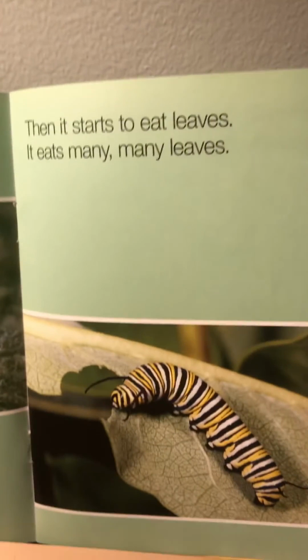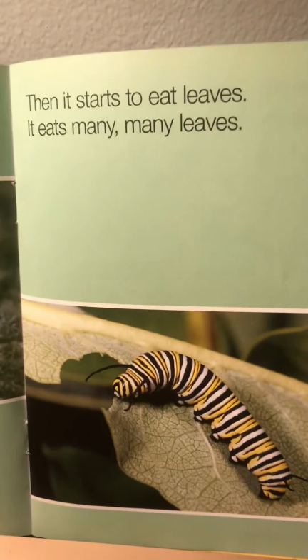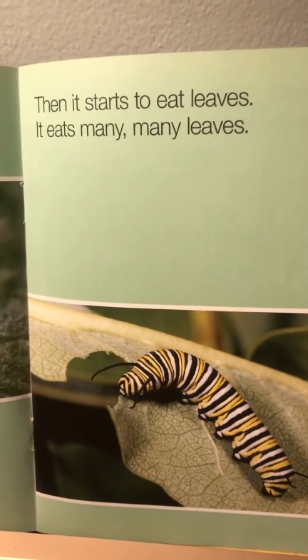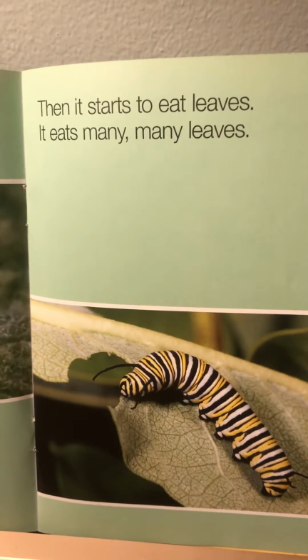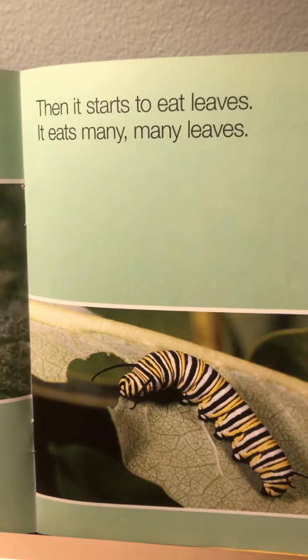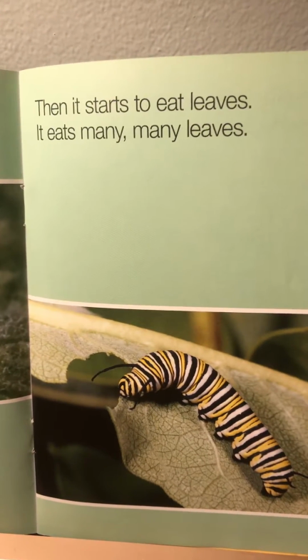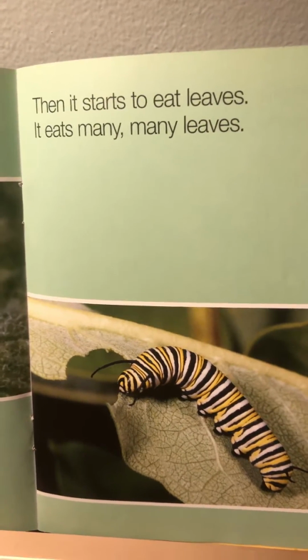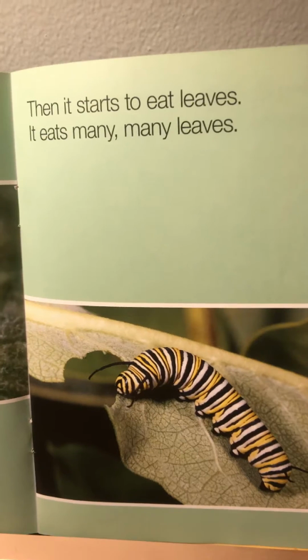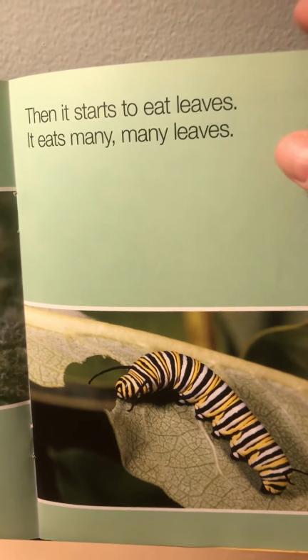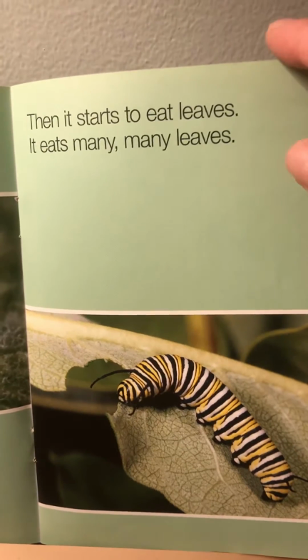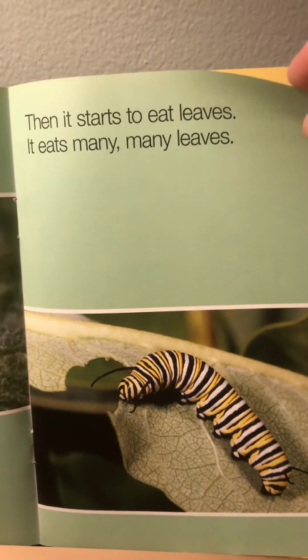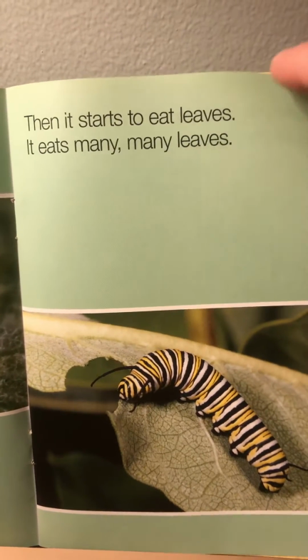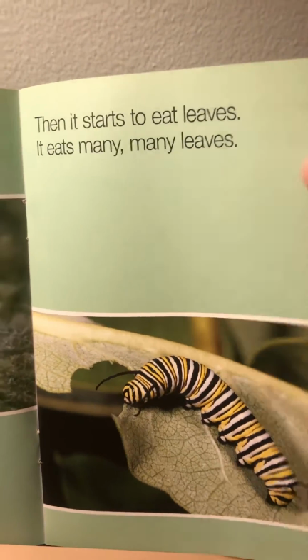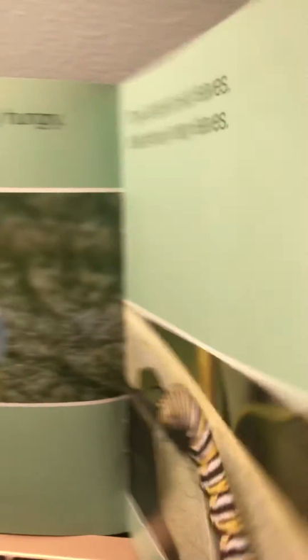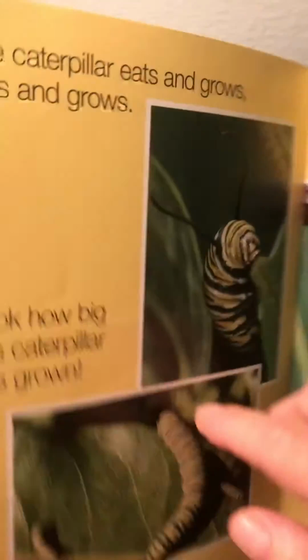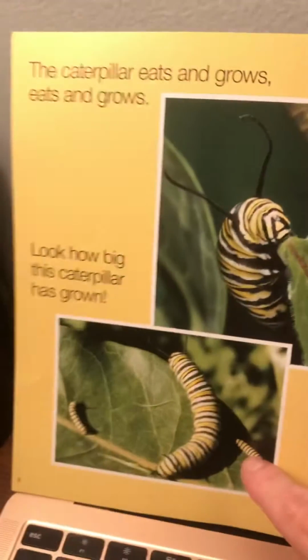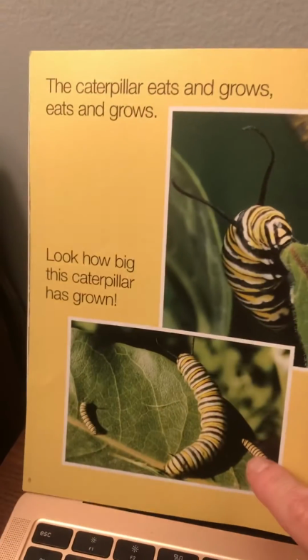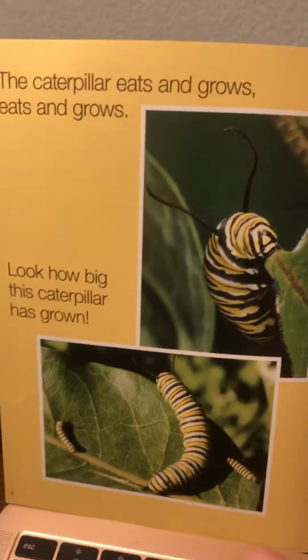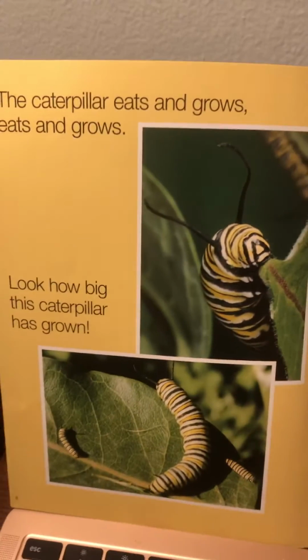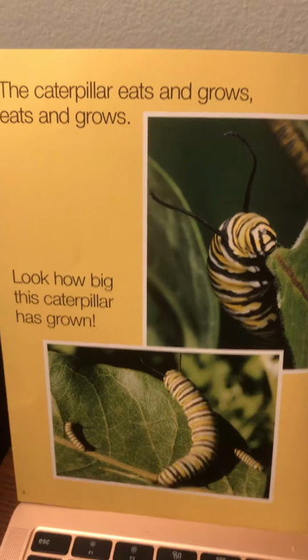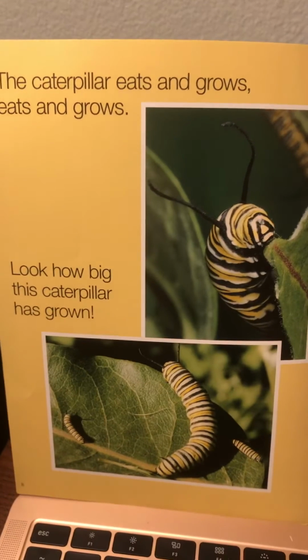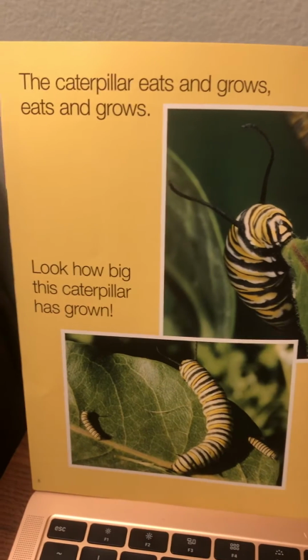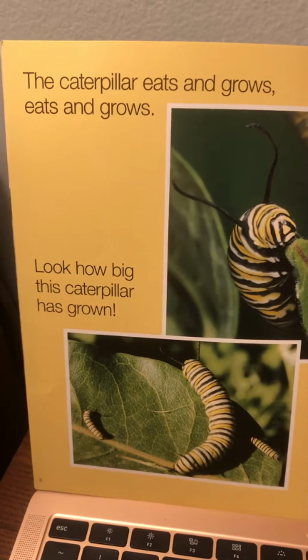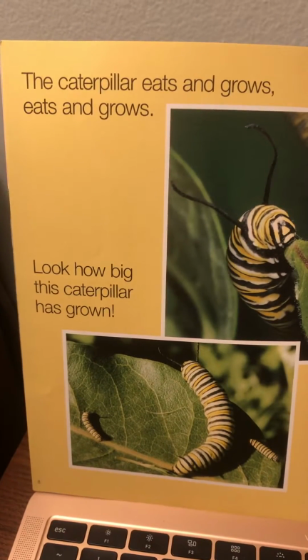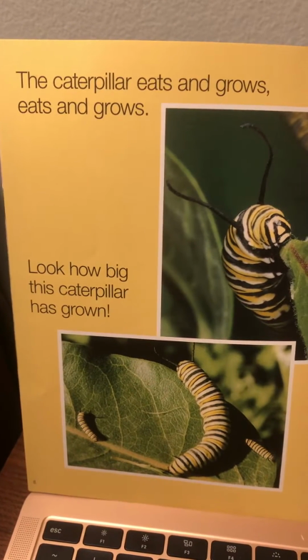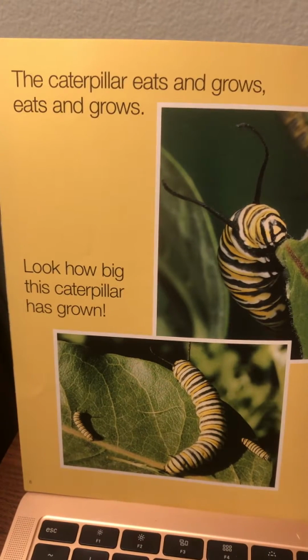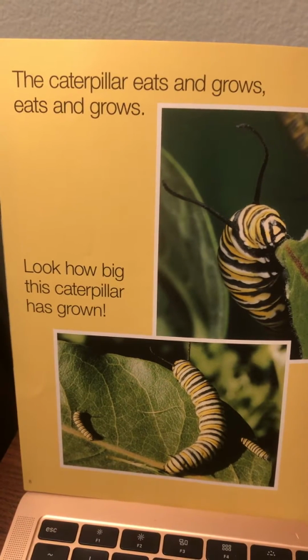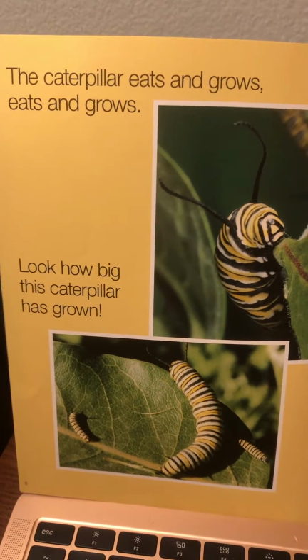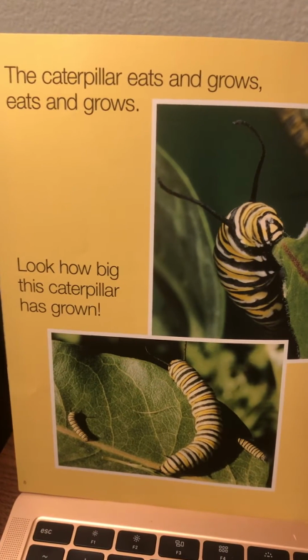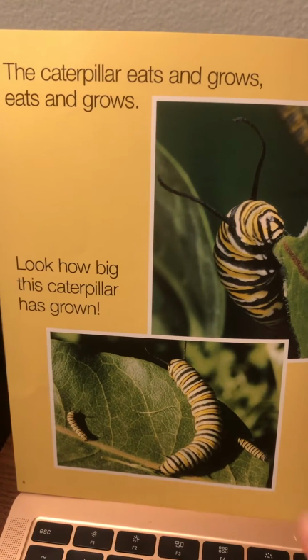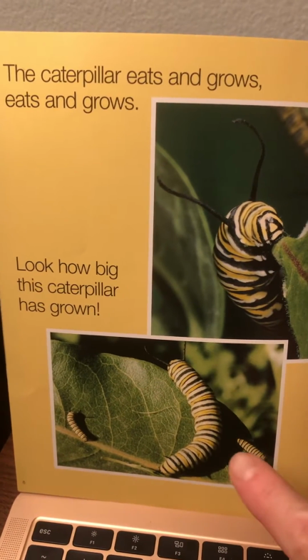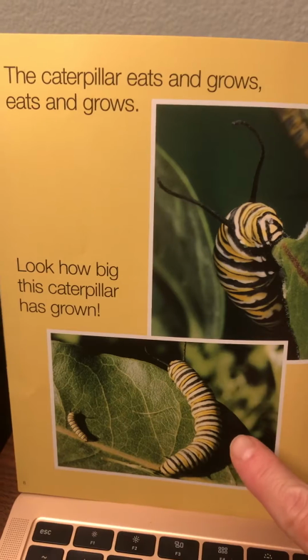Then it starts to eat leaves. It eats many, many leaves. The caterpillar eats and grows, eats and grows. Look how big this caterpillar has grown.